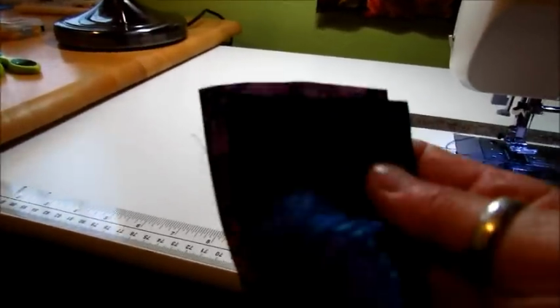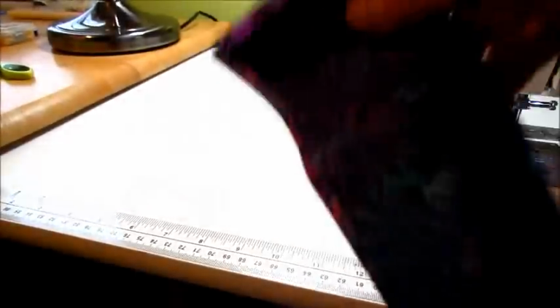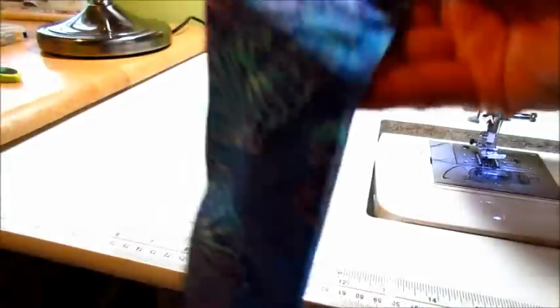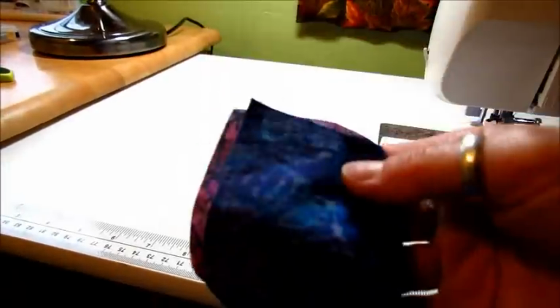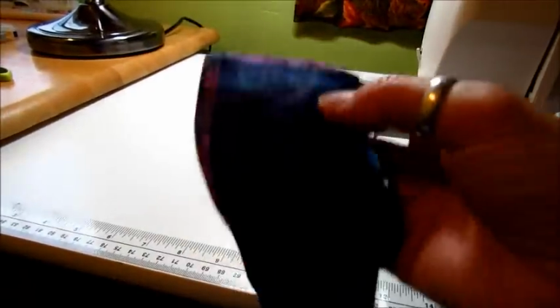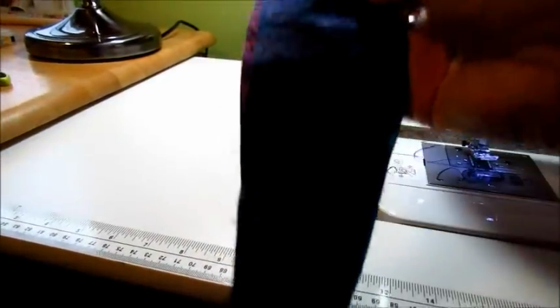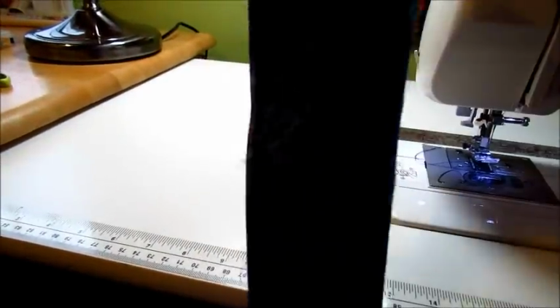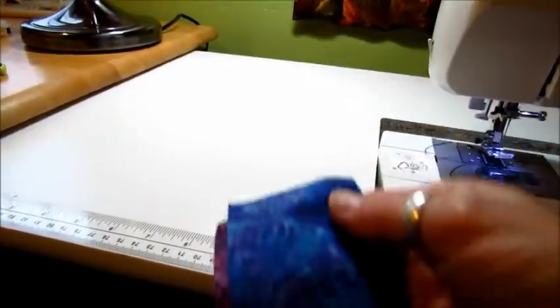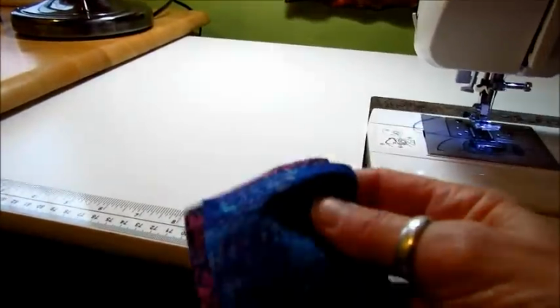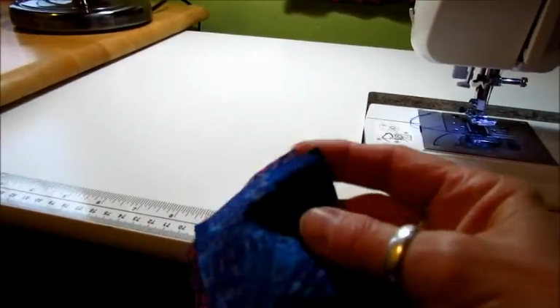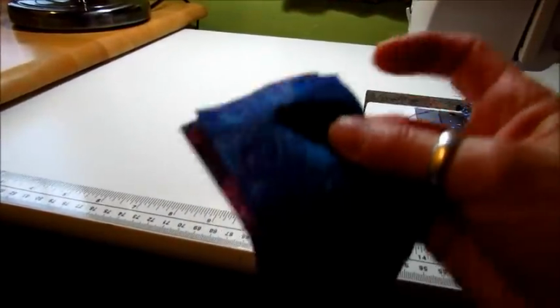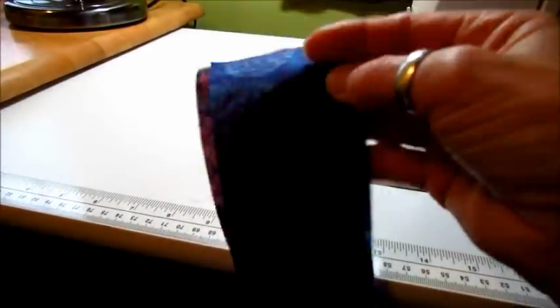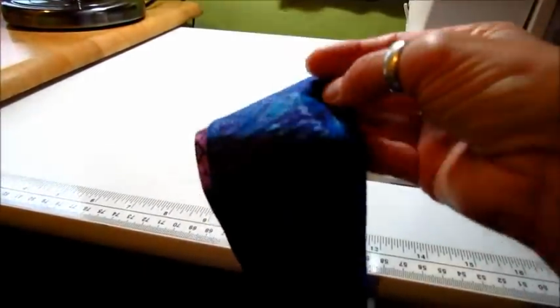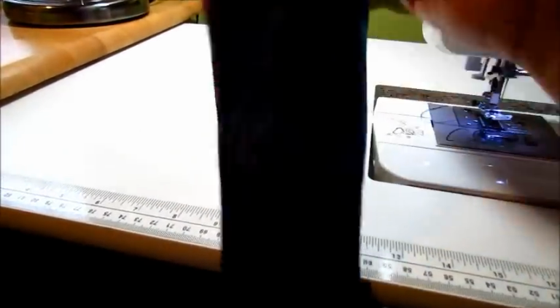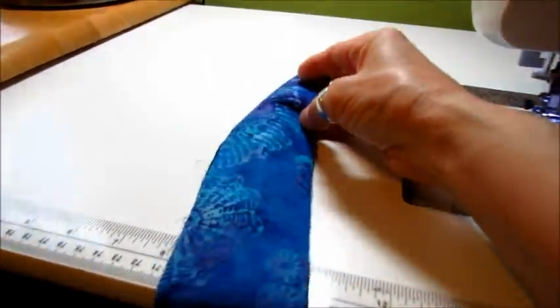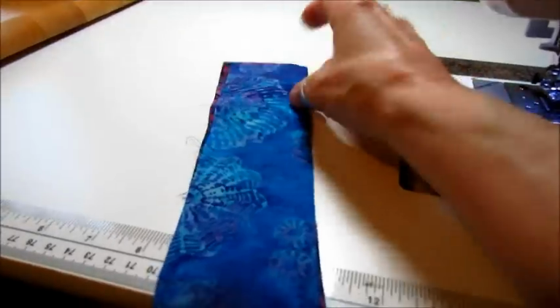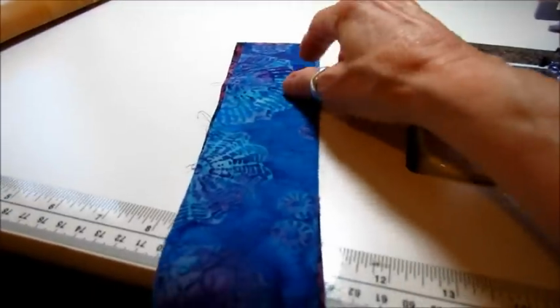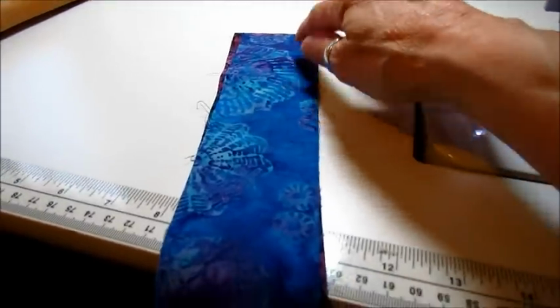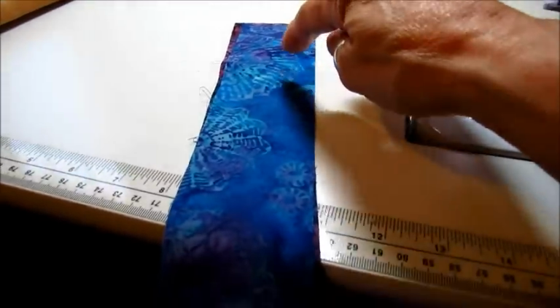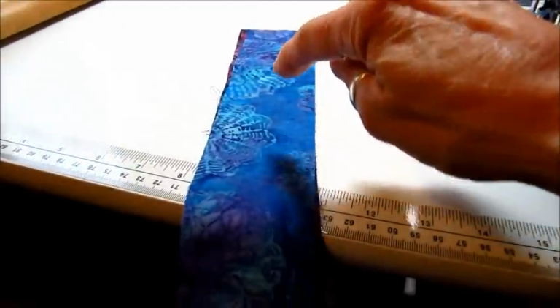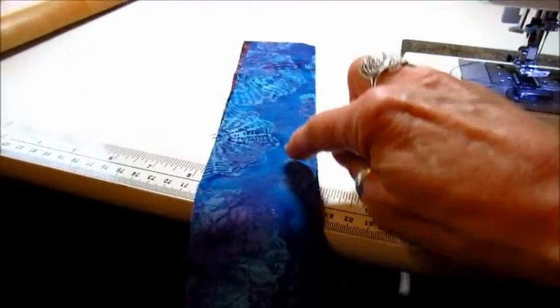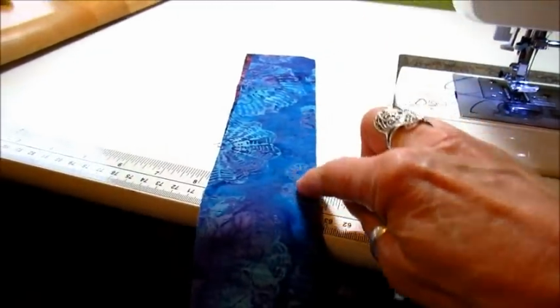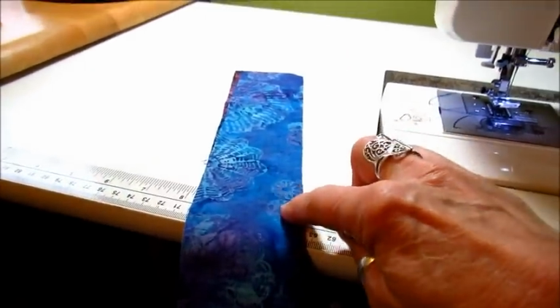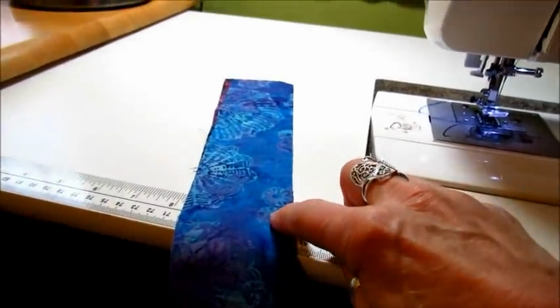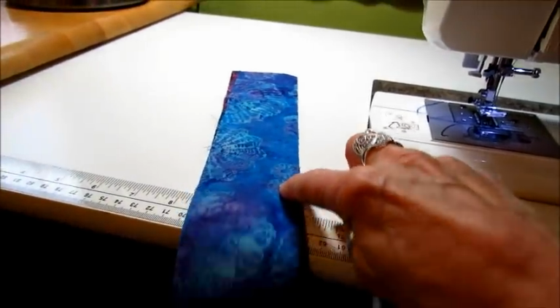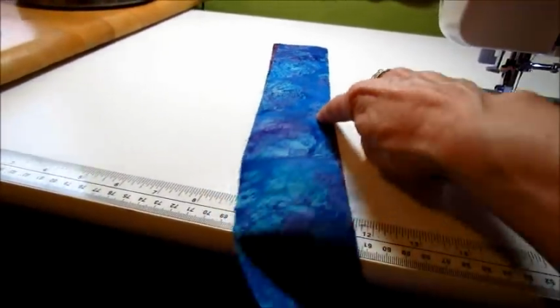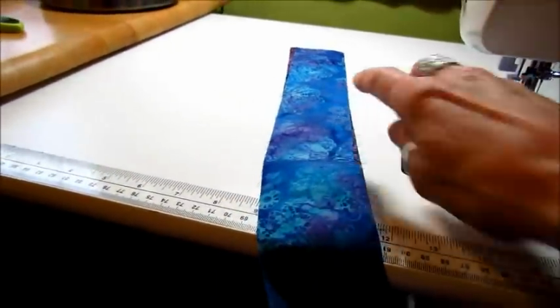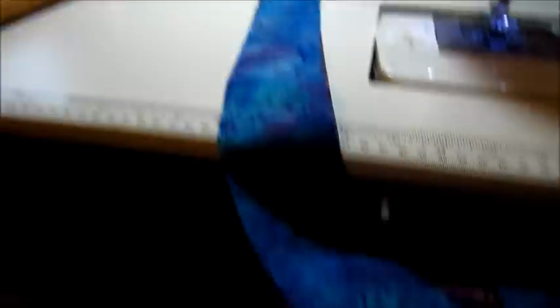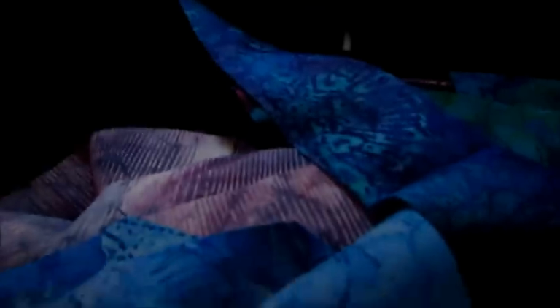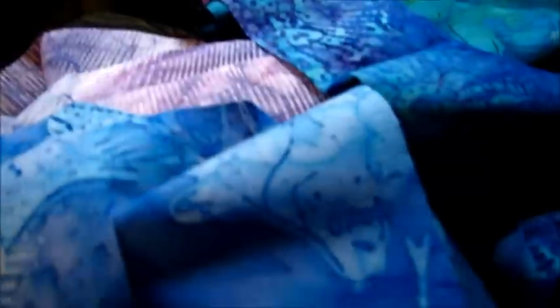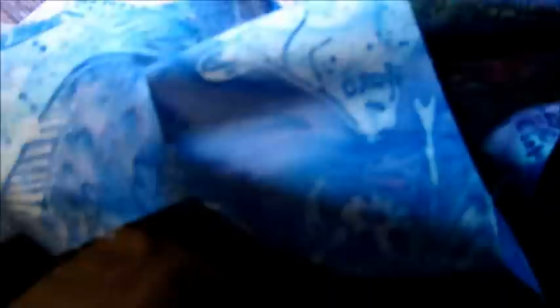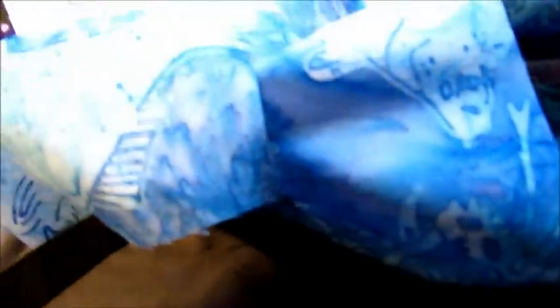These are my two ends and I'm going to put them together and I'm going to be making one long seam, joining all of these, one quarter inch, all end to end until I sew this all together.